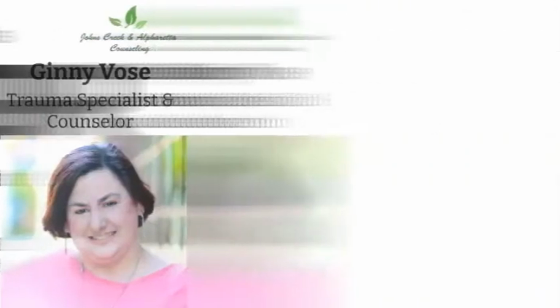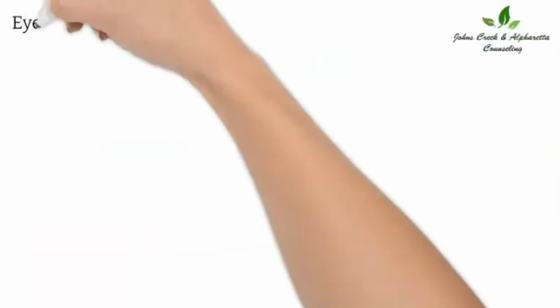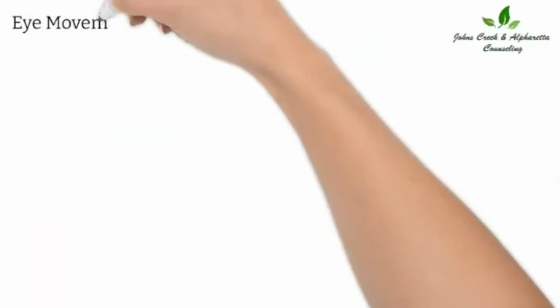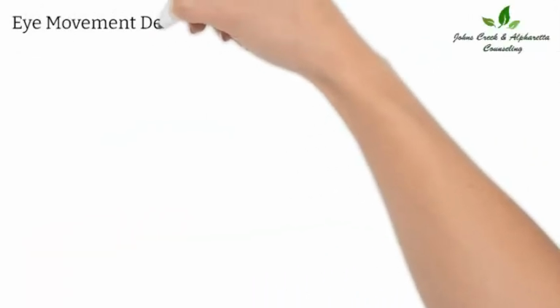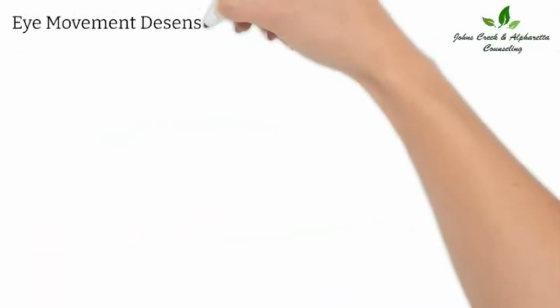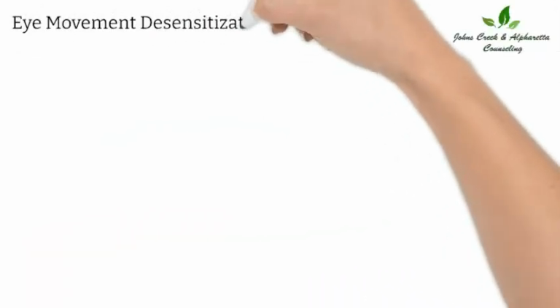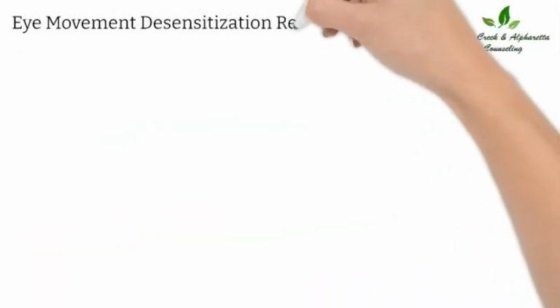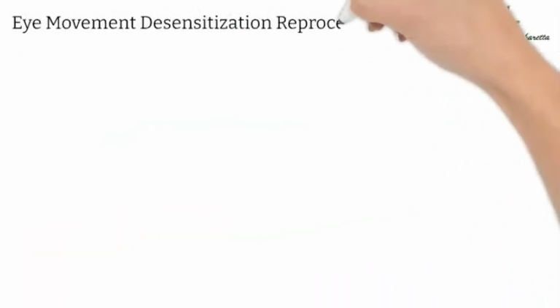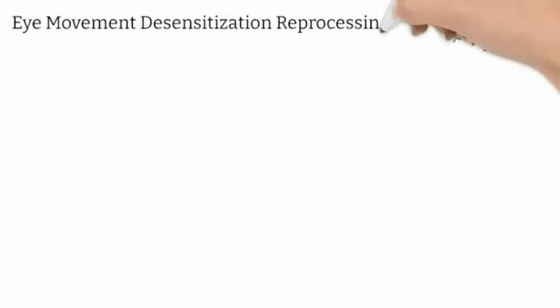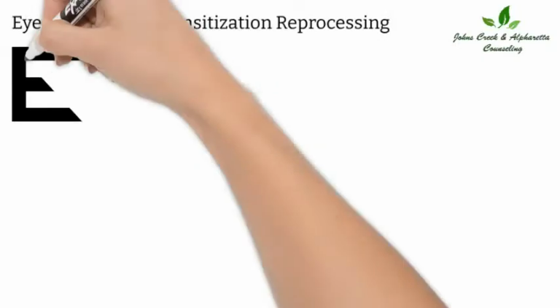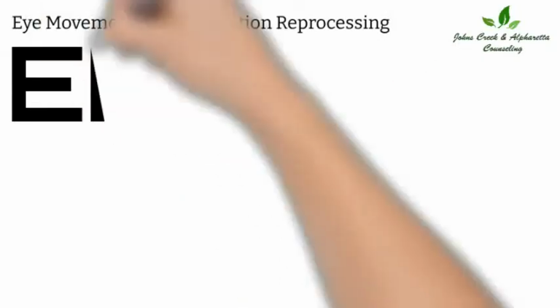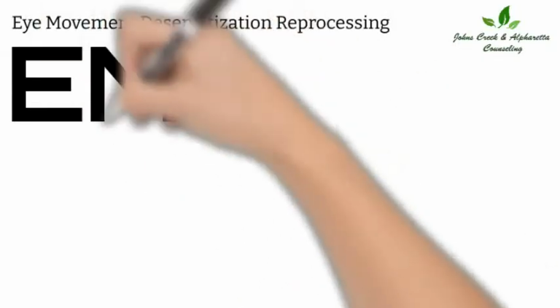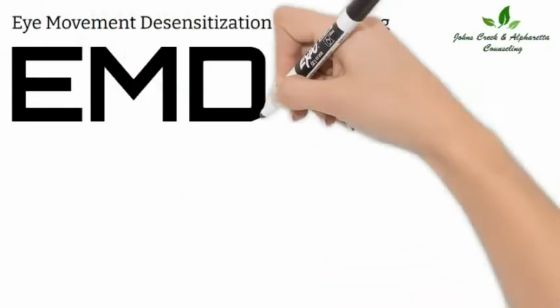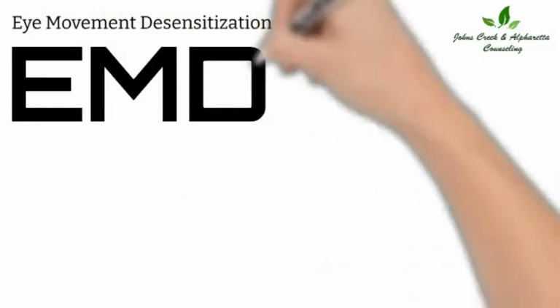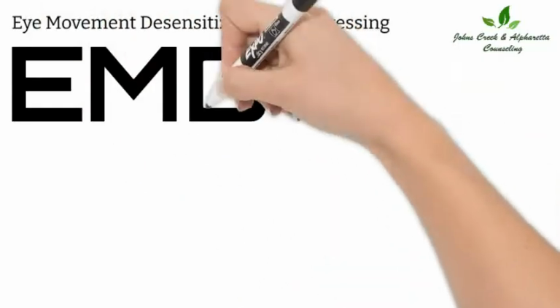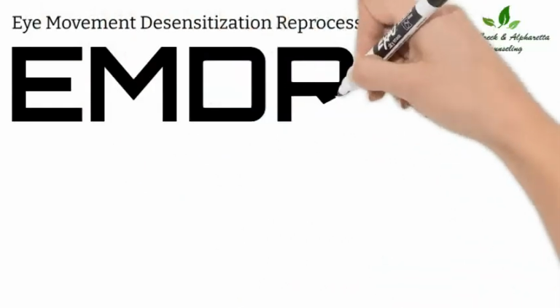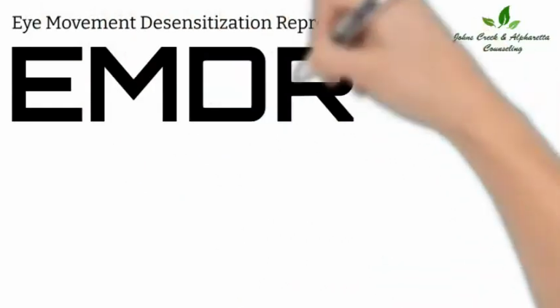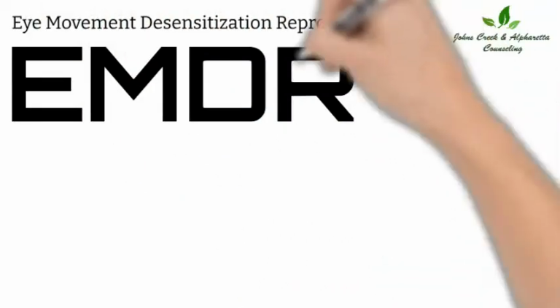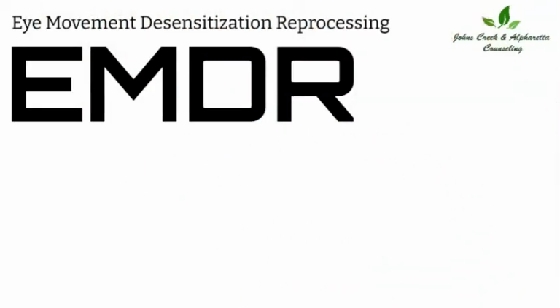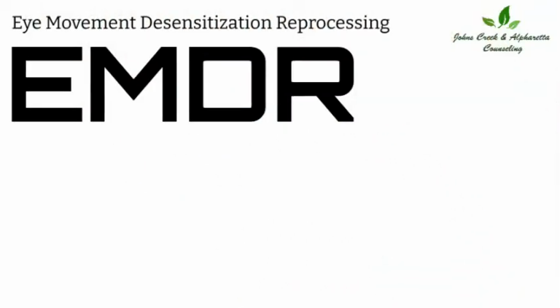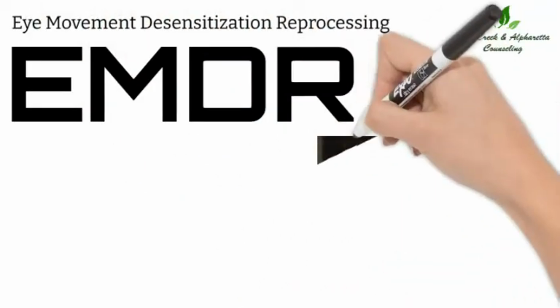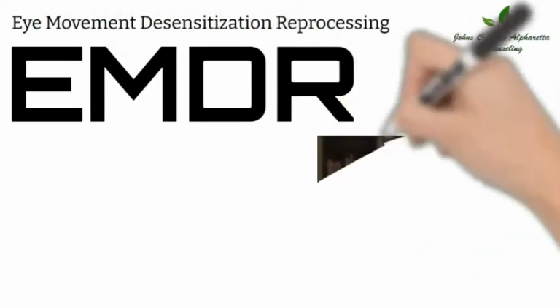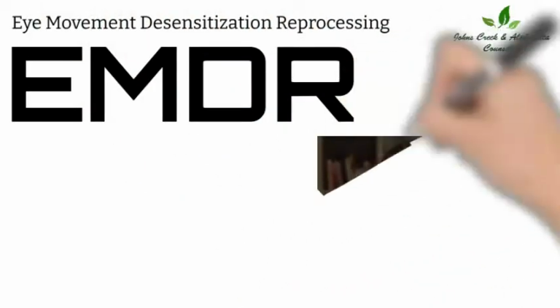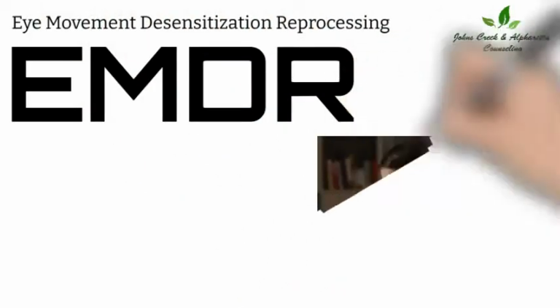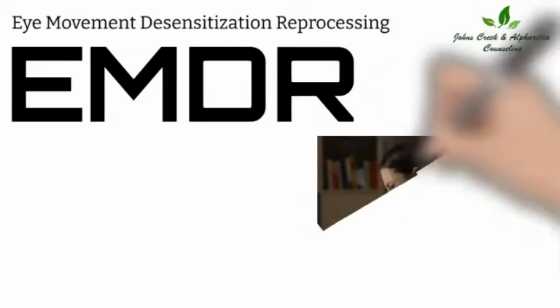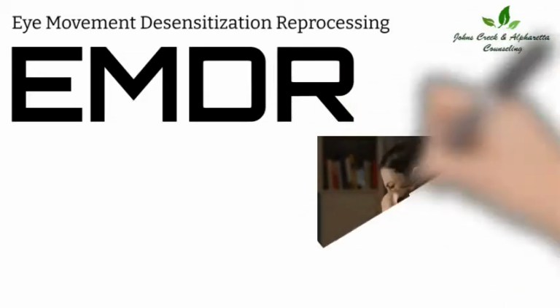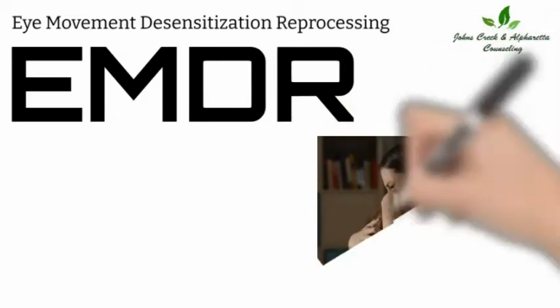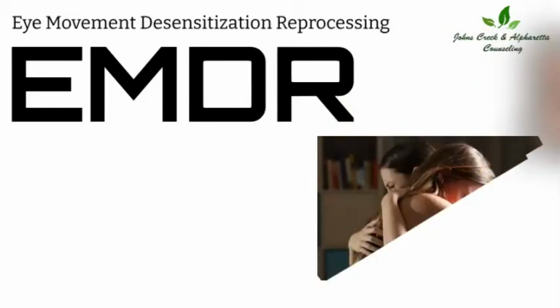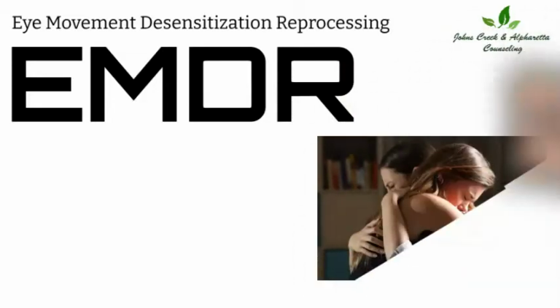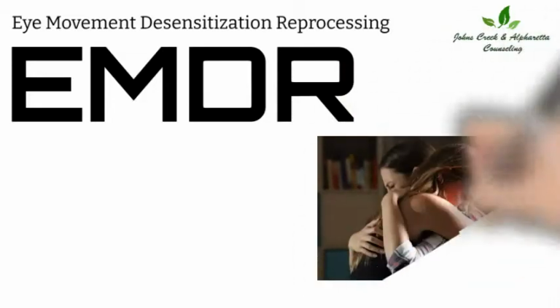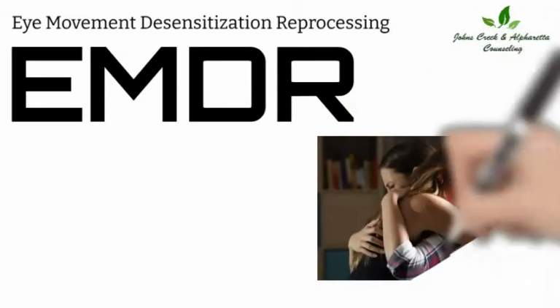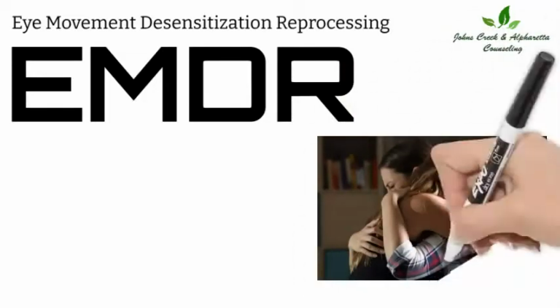Eye movement desensitization reprocessing, or EMDR, is a treatment that enables people to heal from the emotional distress that results from disturbing life experiences.